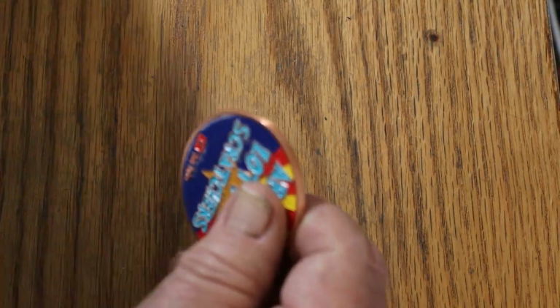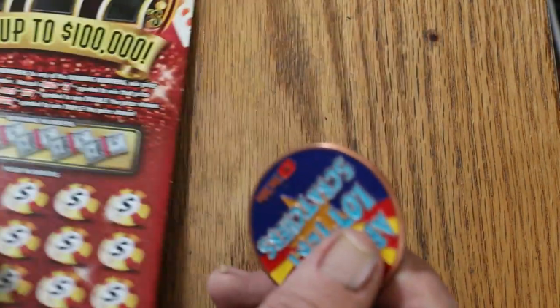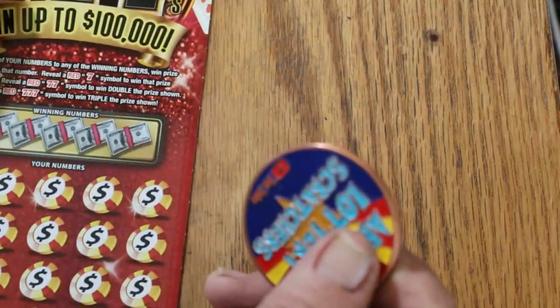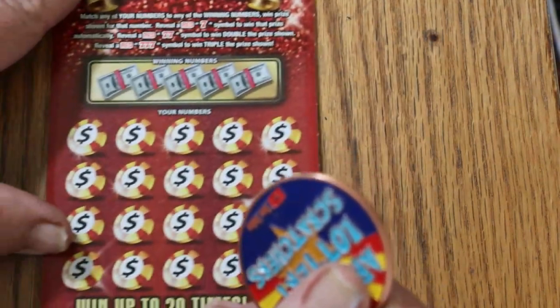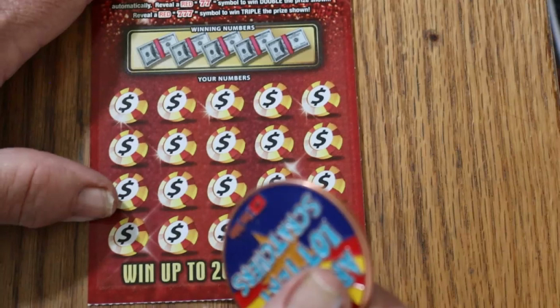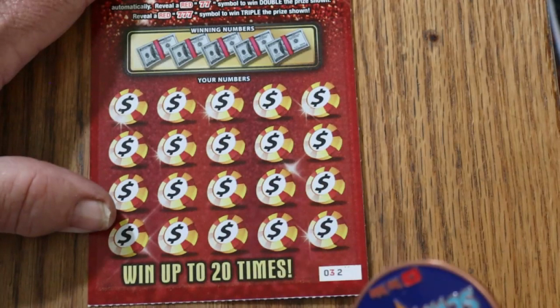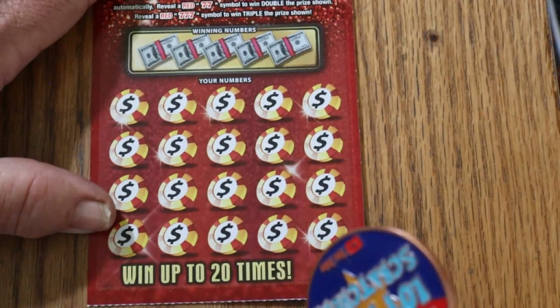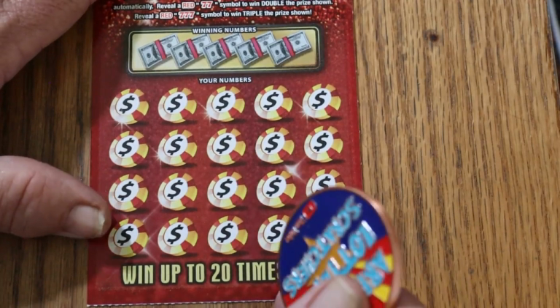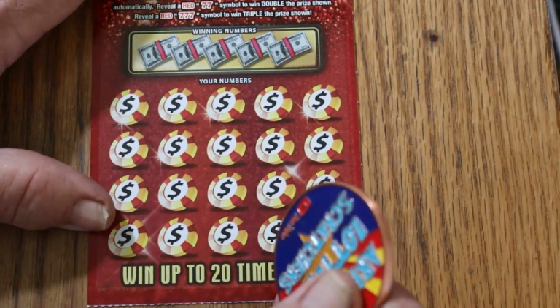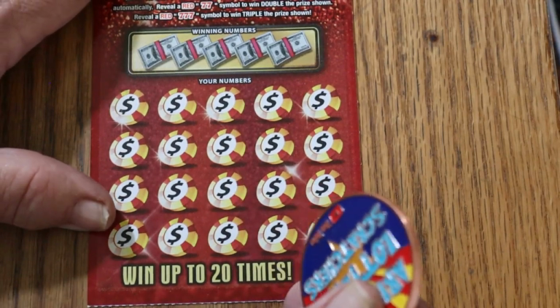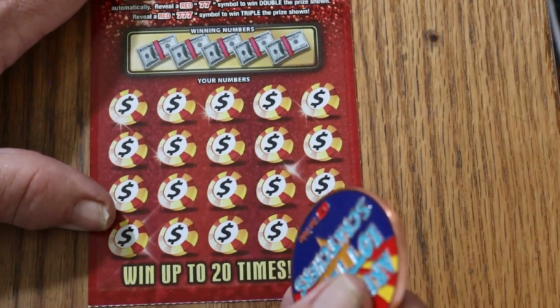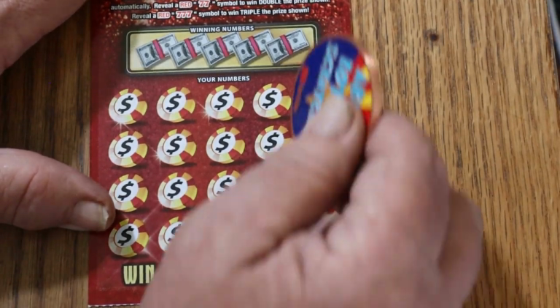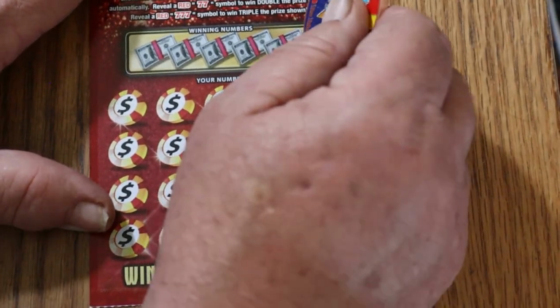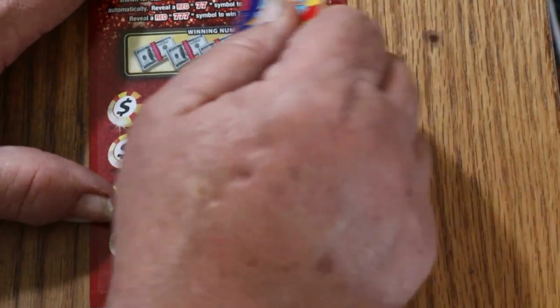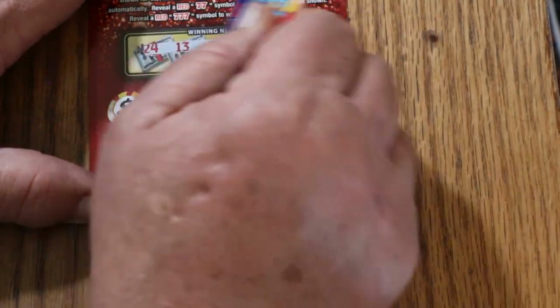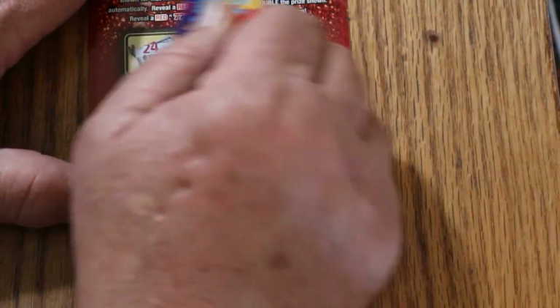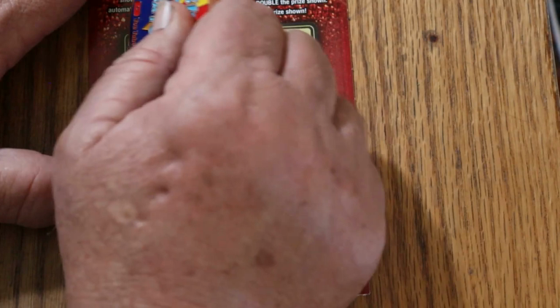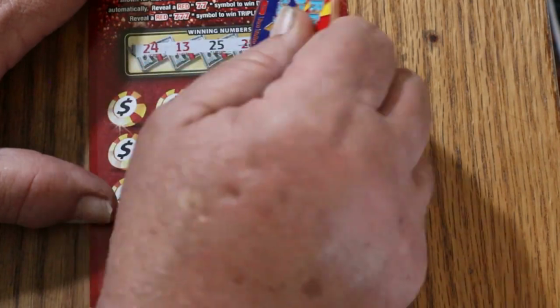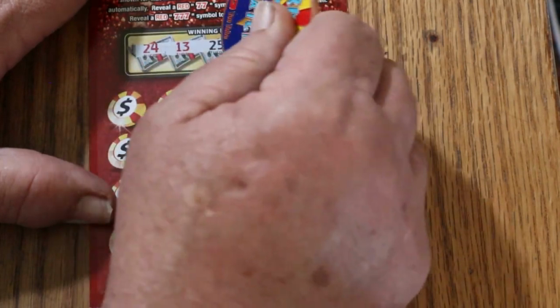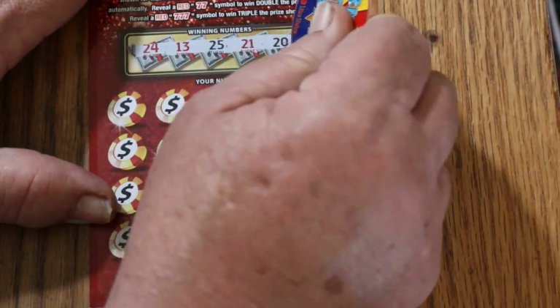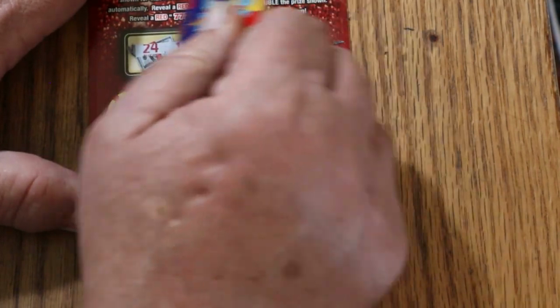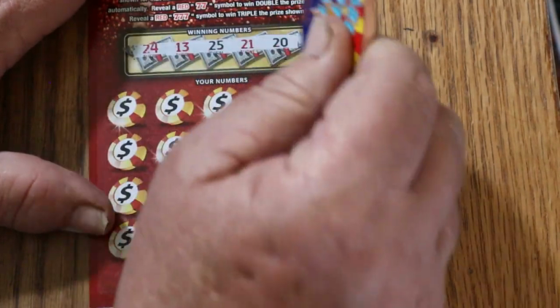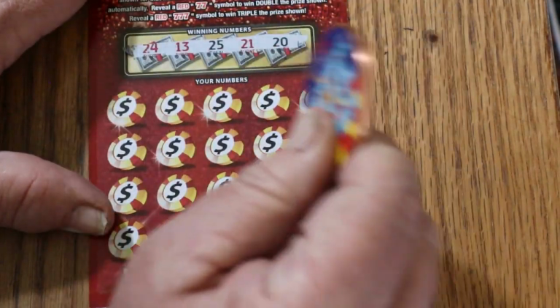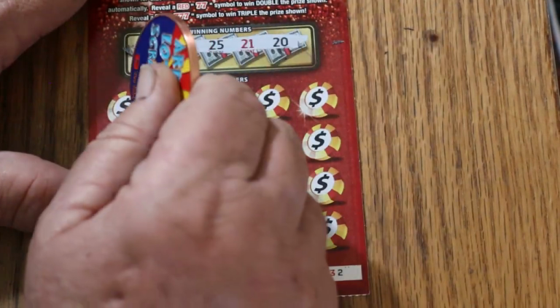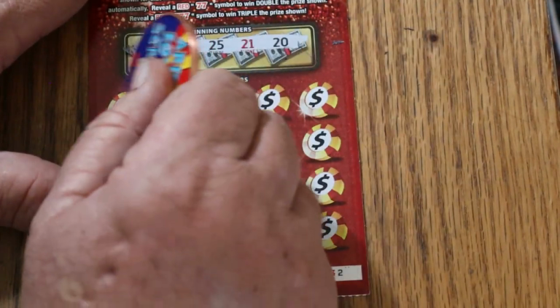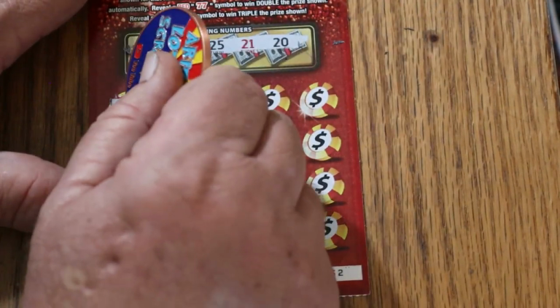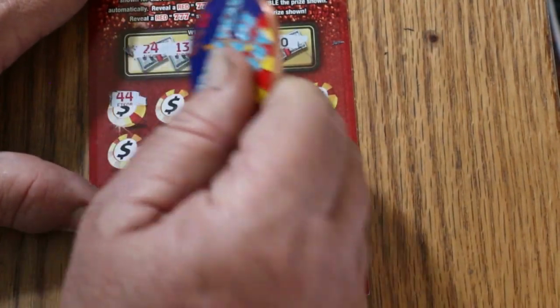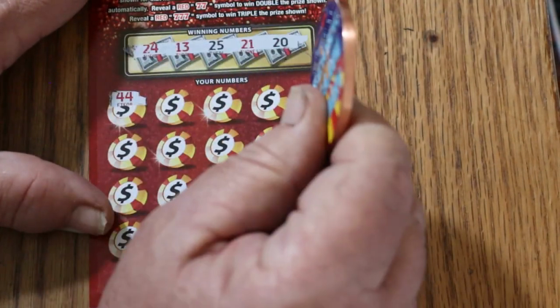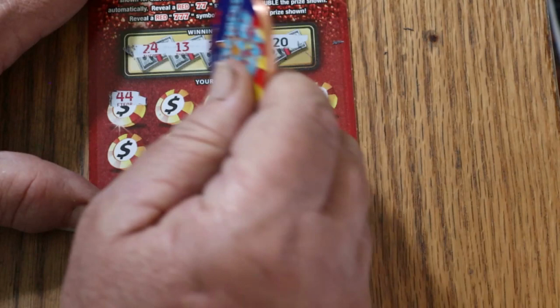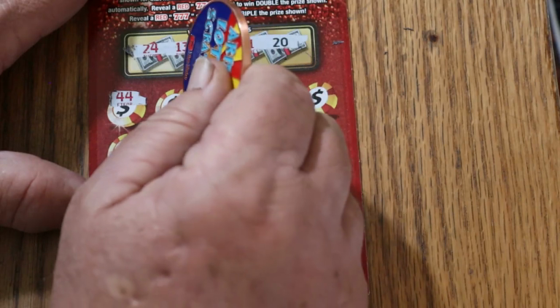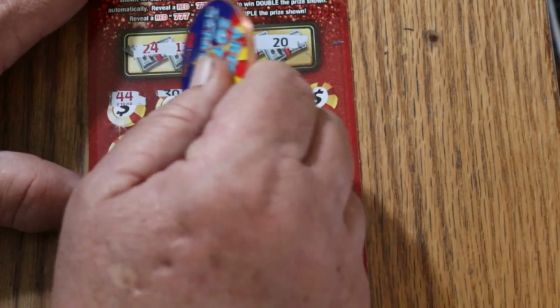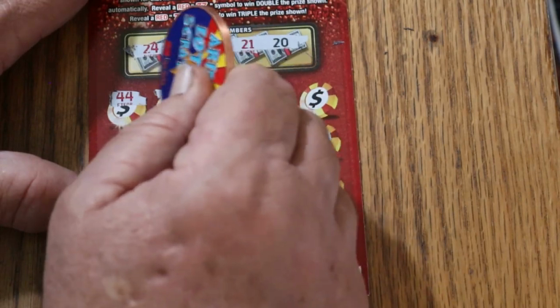Ticket thirty-two. Twenty-four, thirteen, twenty-five, twenty-one, and twenty. Can we get a back-to-back?